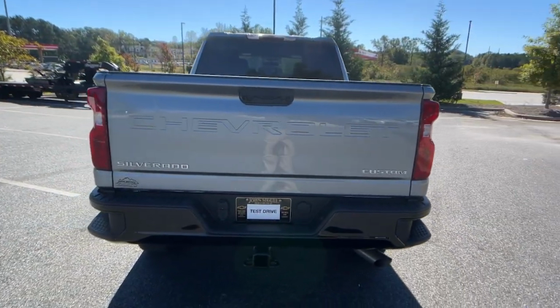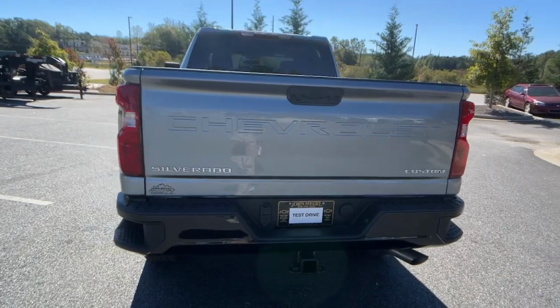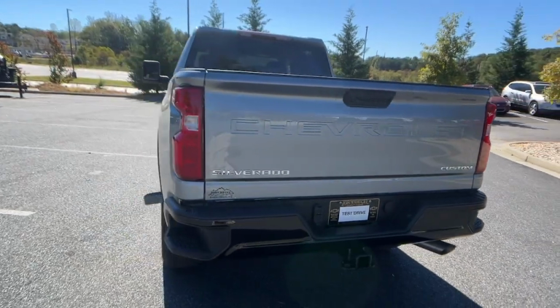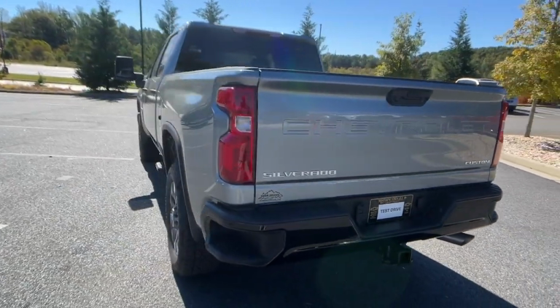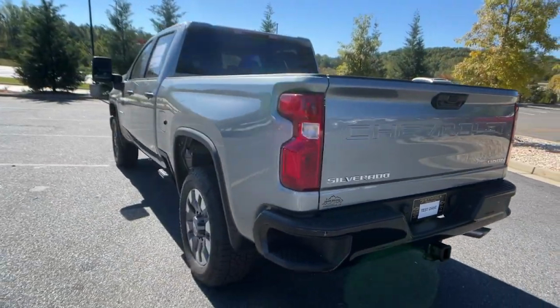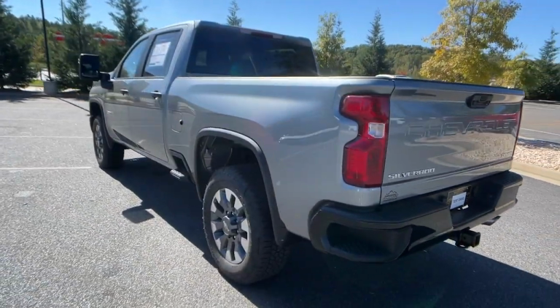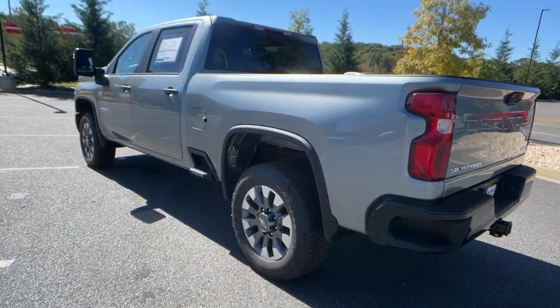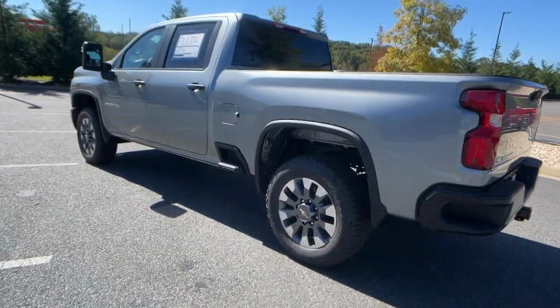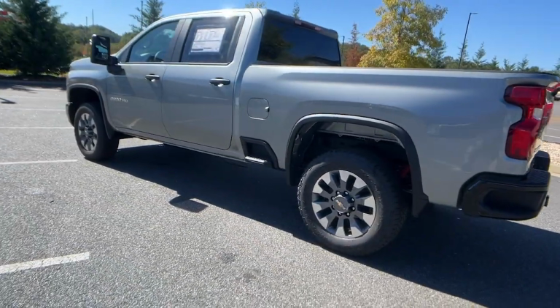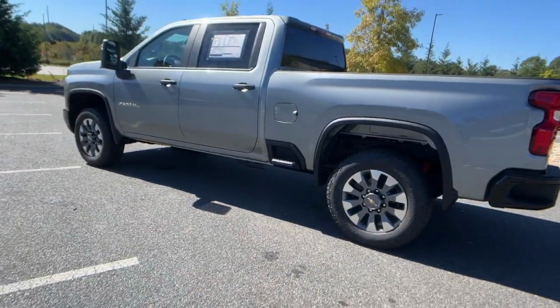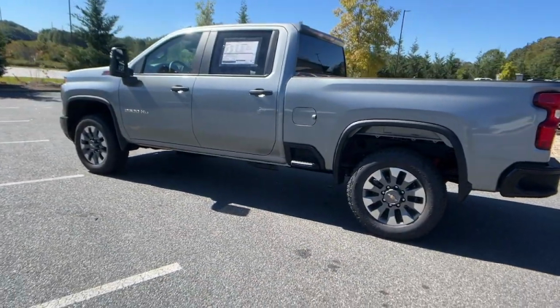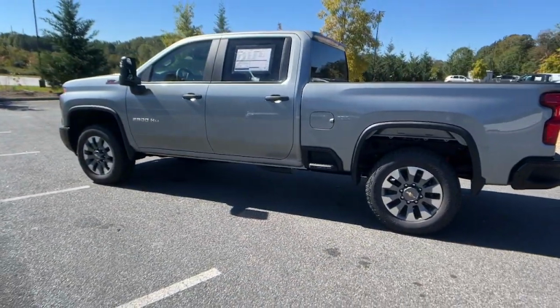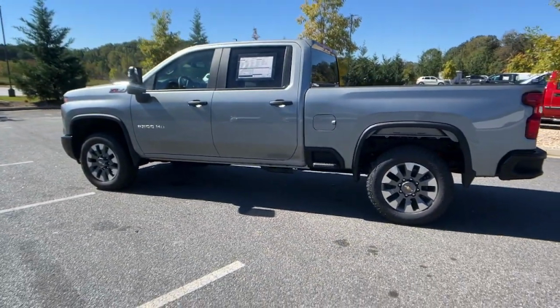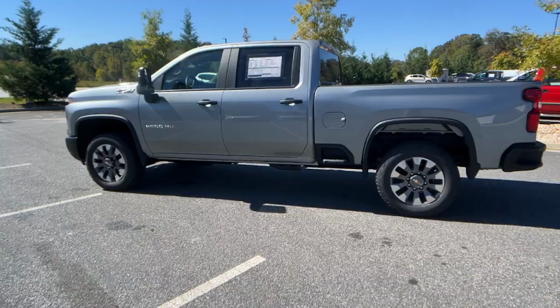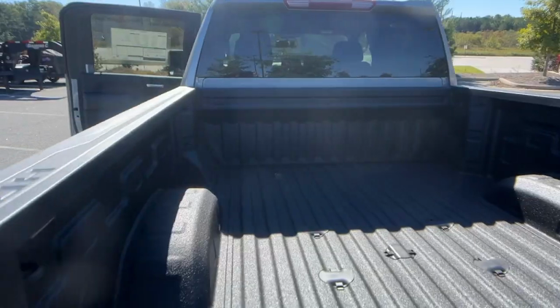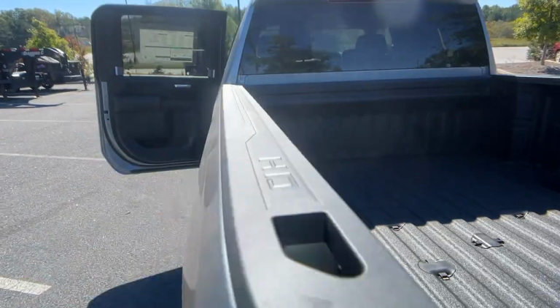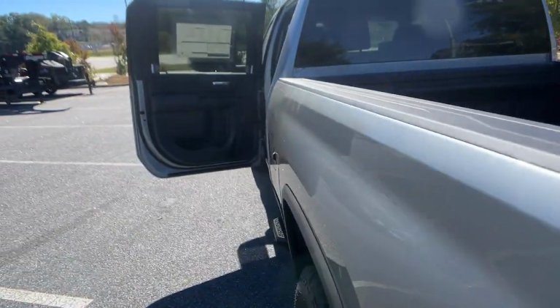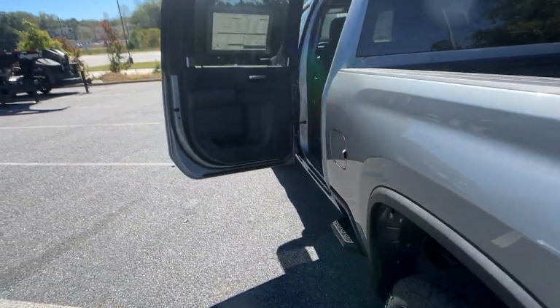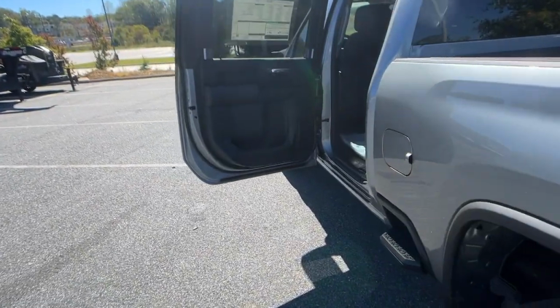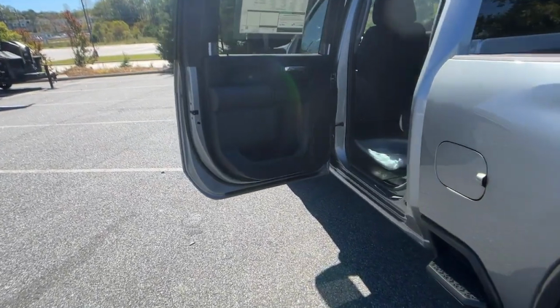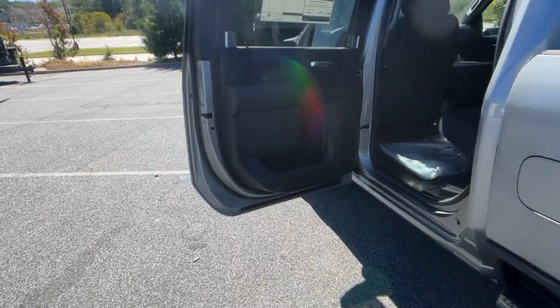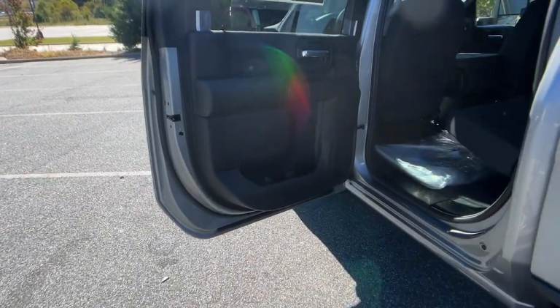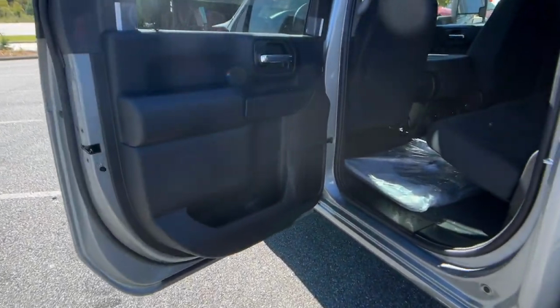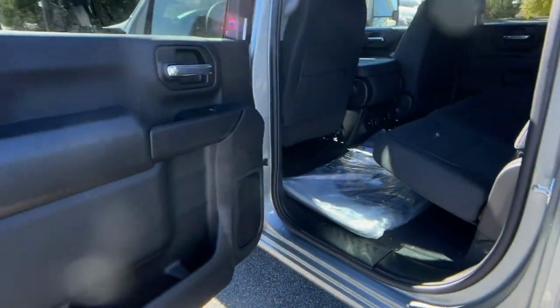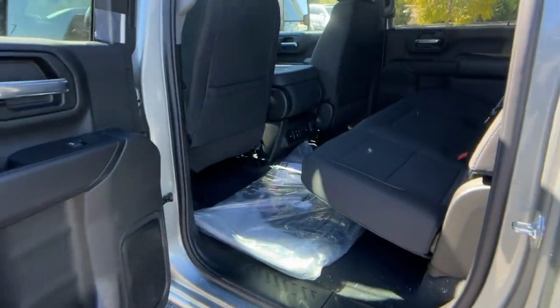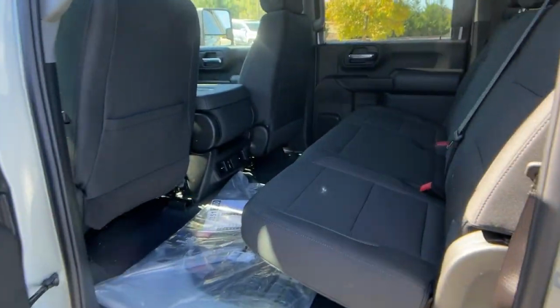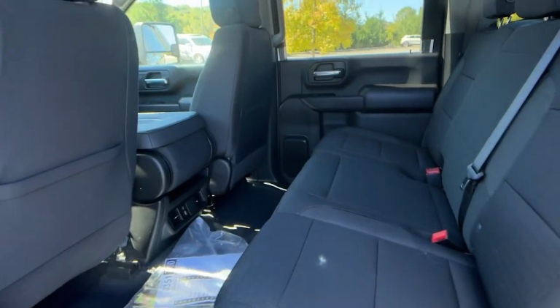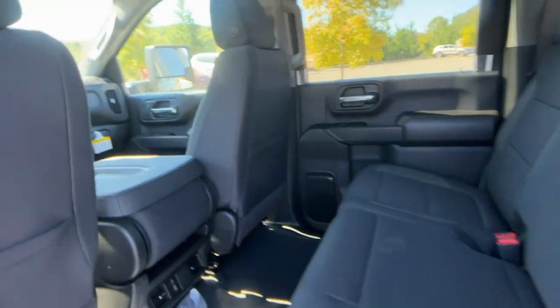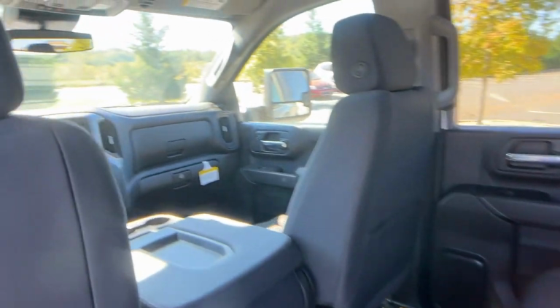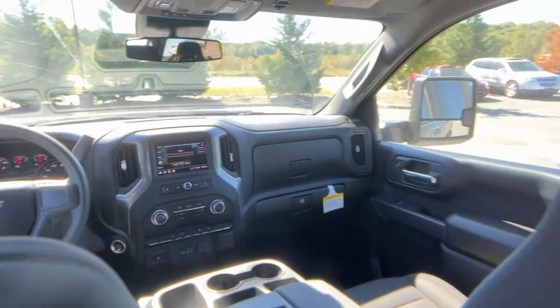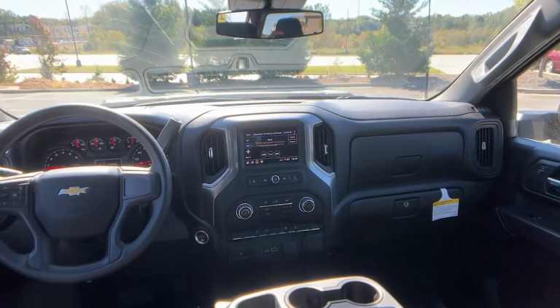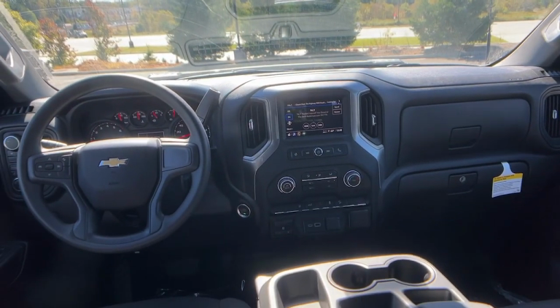These are just some of the great options this vehicle comes with: touchscreen infotainment system, V8 engine, bed liner, remote engine start, aluminum wheels, trailer hitch, vehicle anti-theft system, and cloth seats.